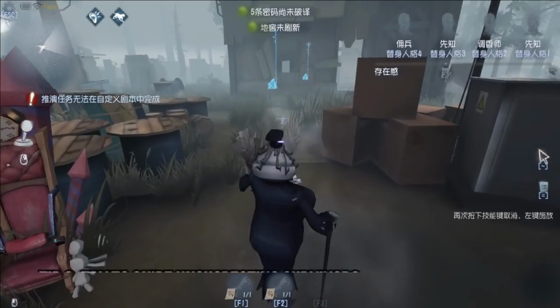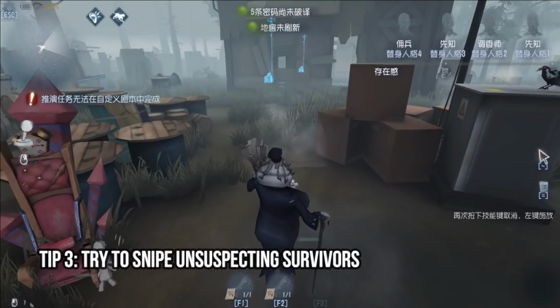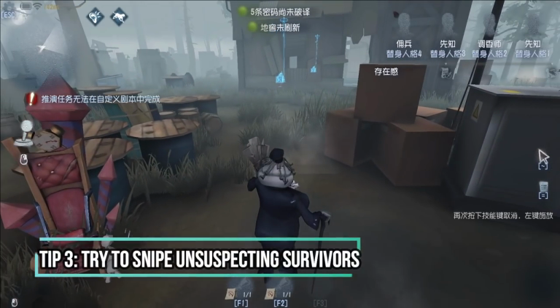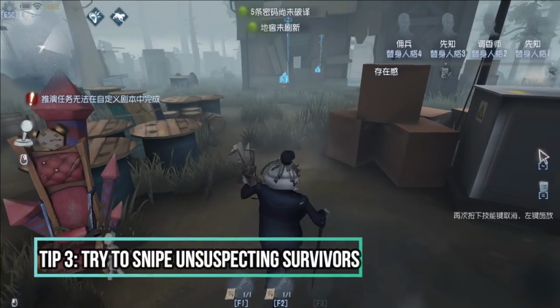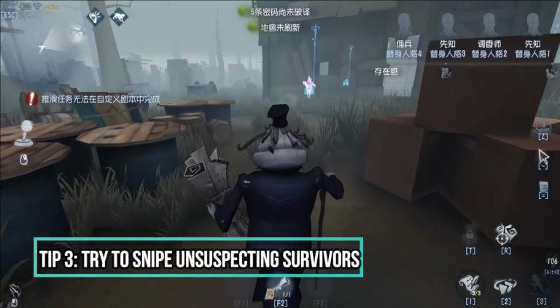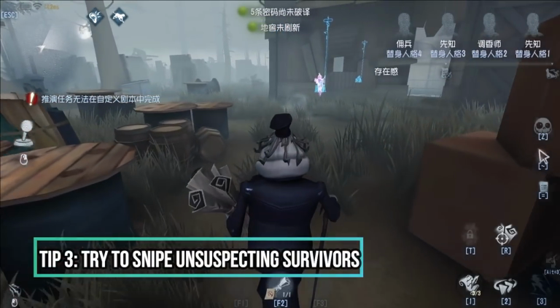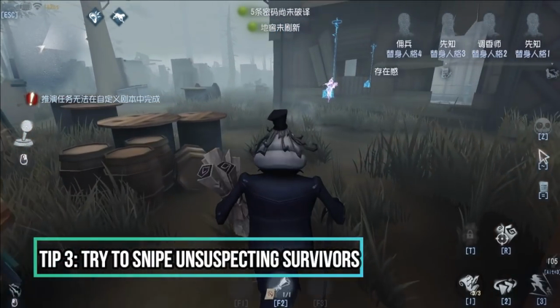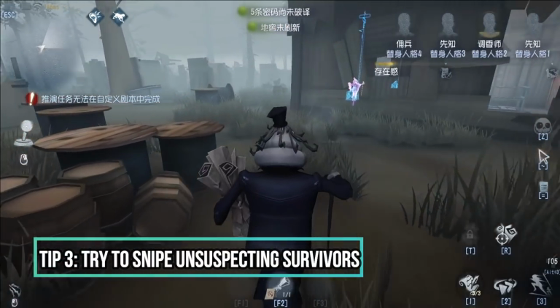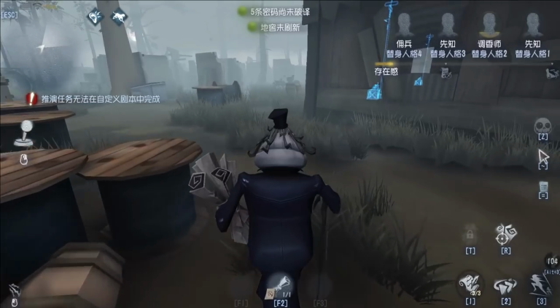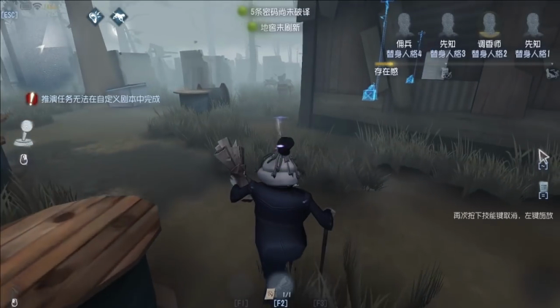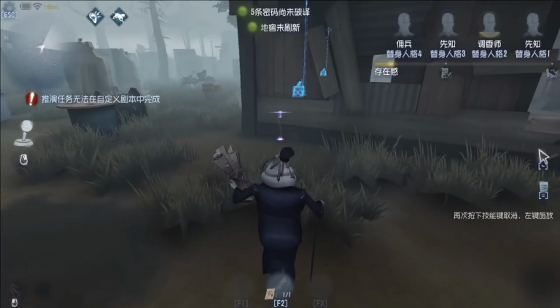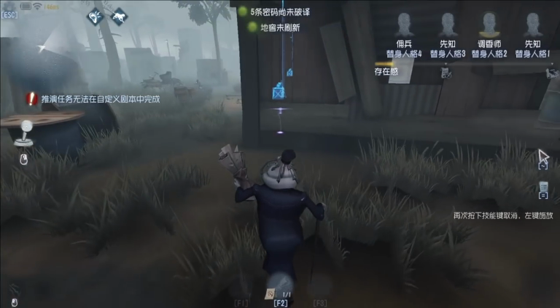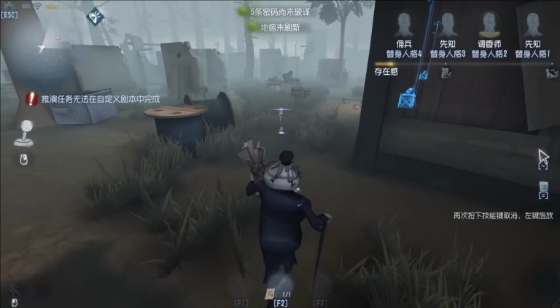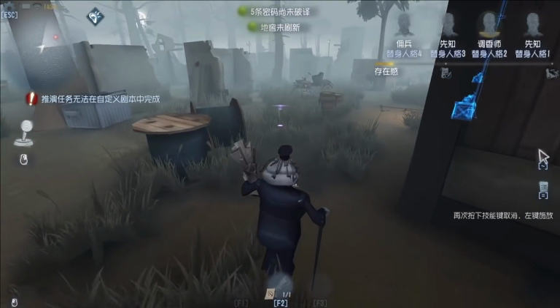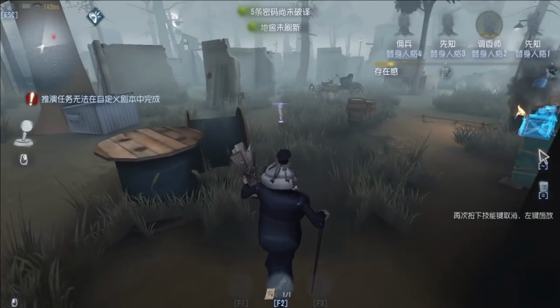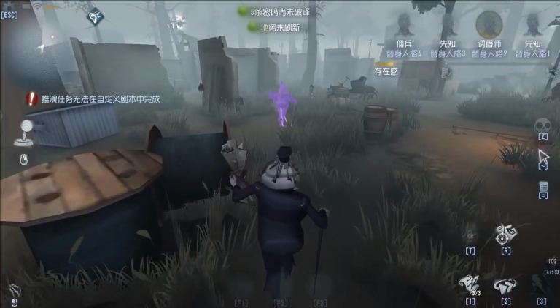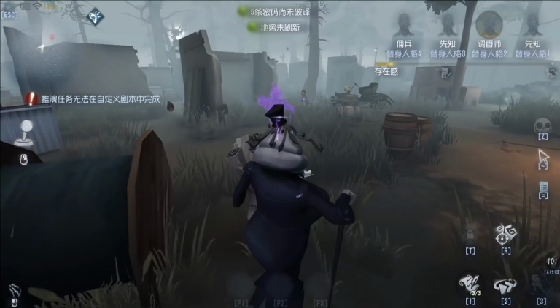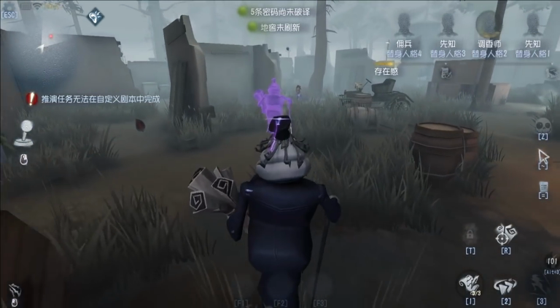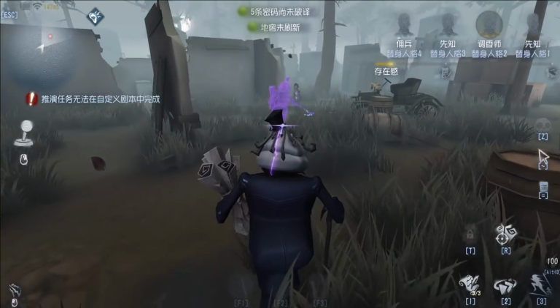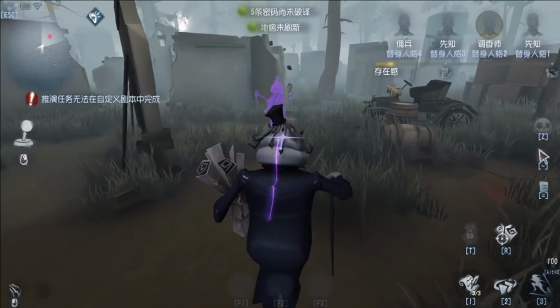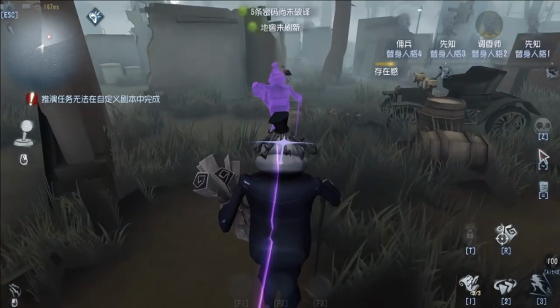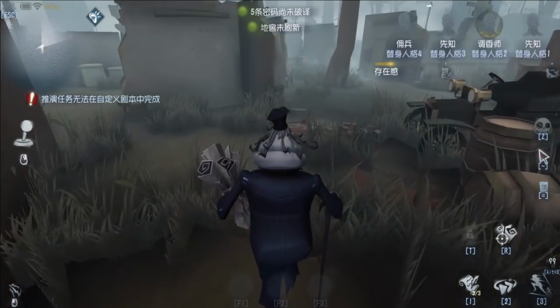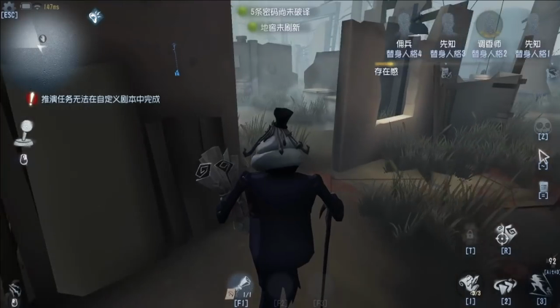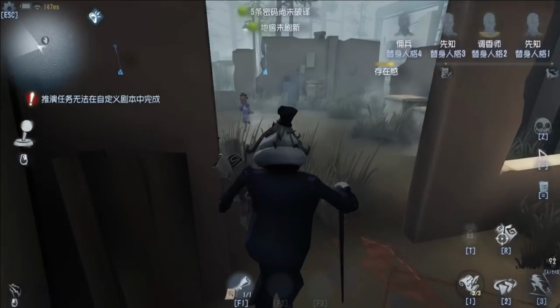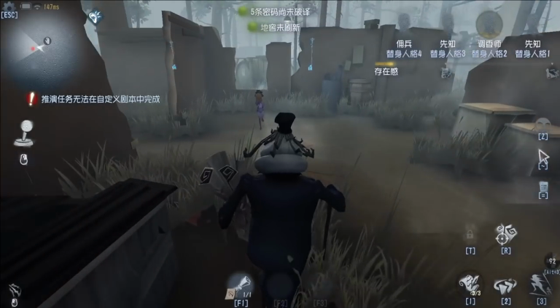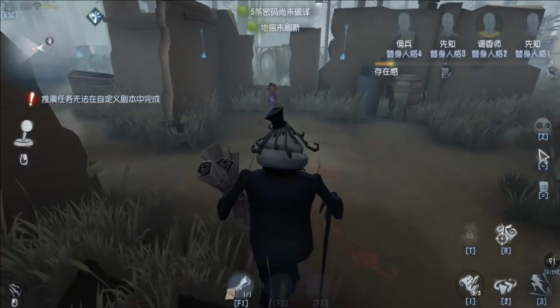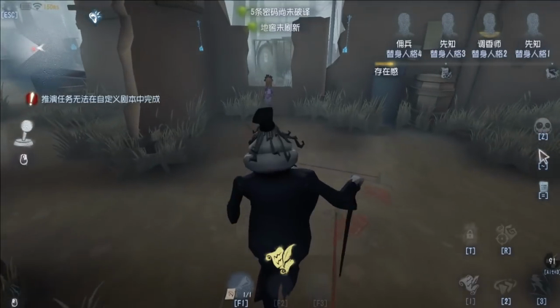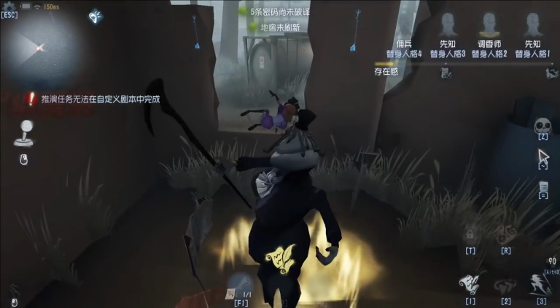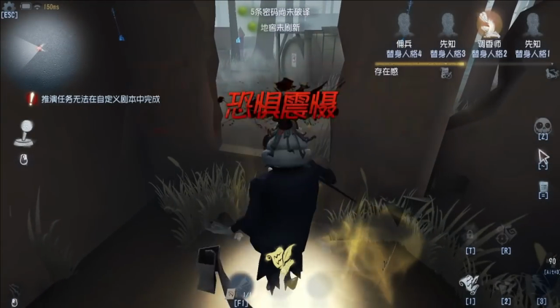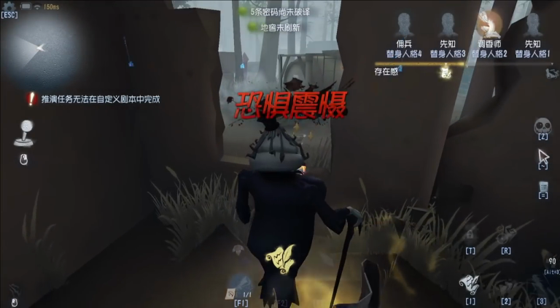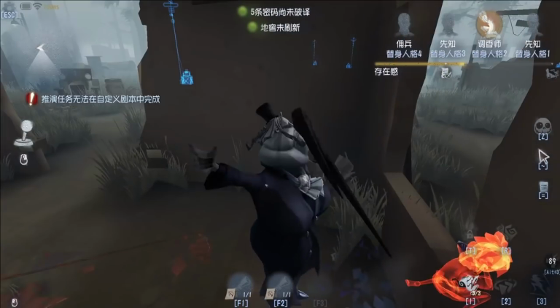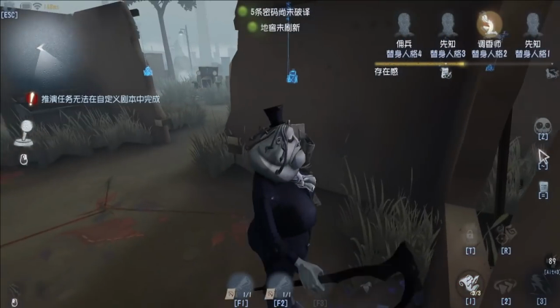Tip number three: try to snipe unsuspecting survivors because you will be able to get that chip damage at a higher success rate. And of course, land that unsuspecting terror shock as well.